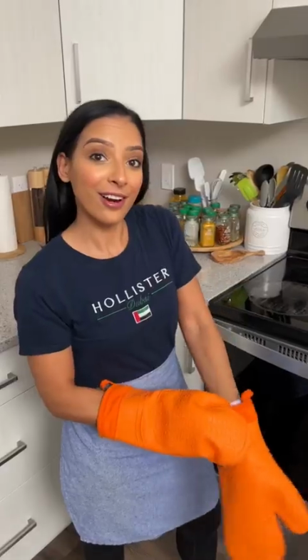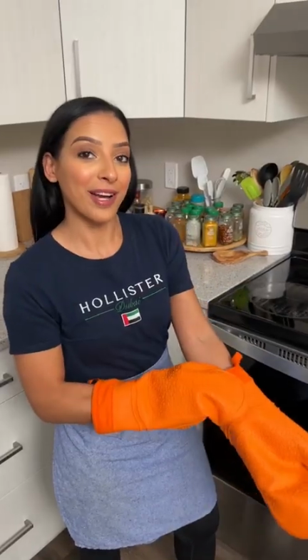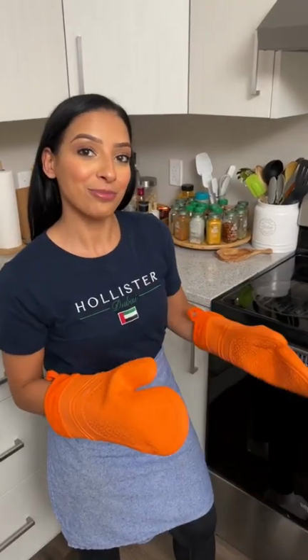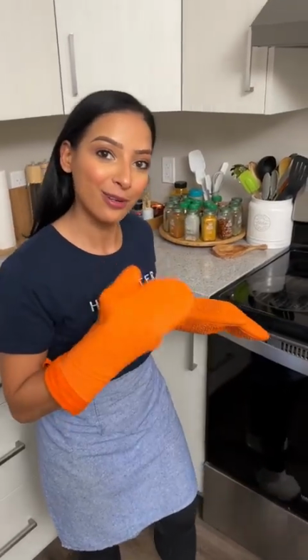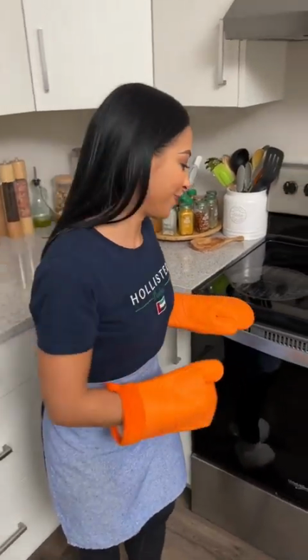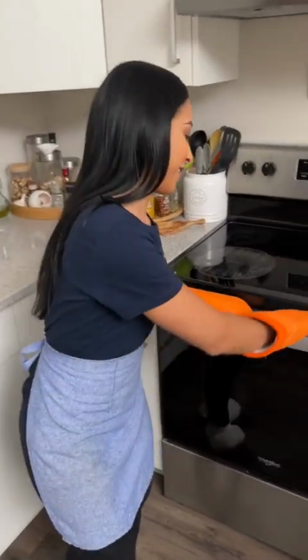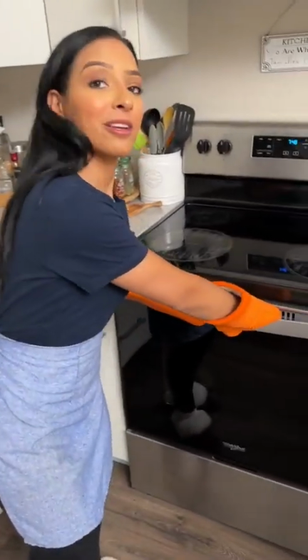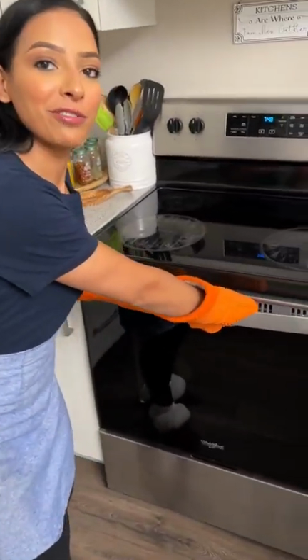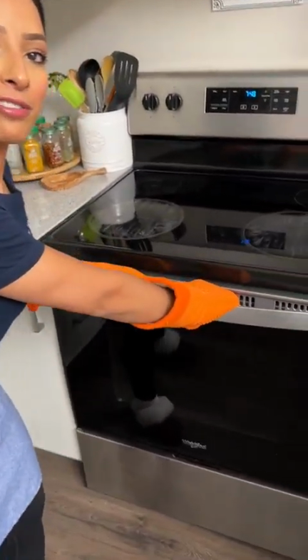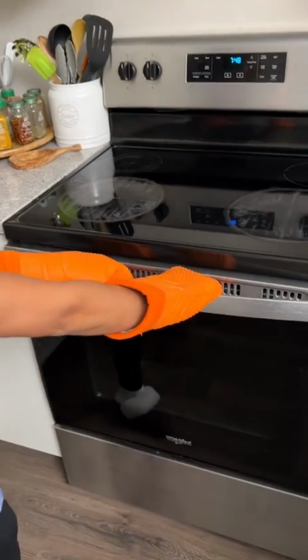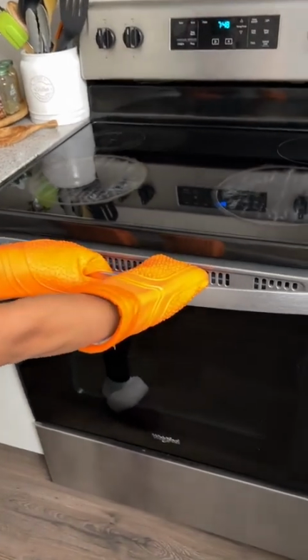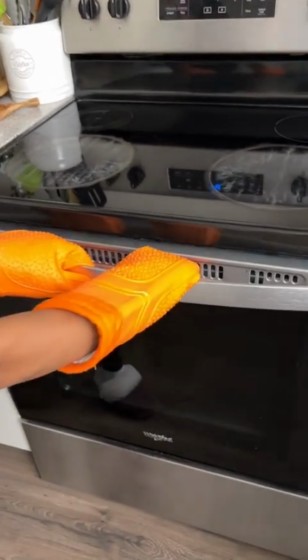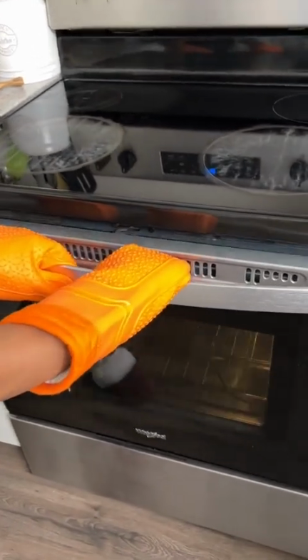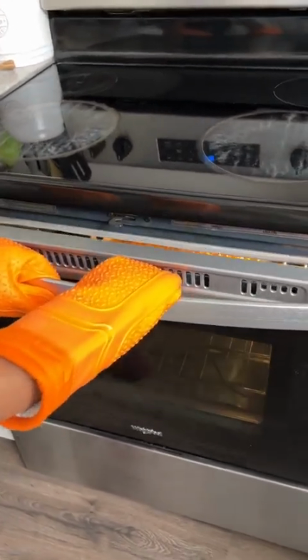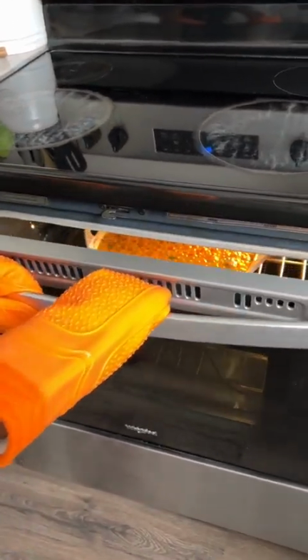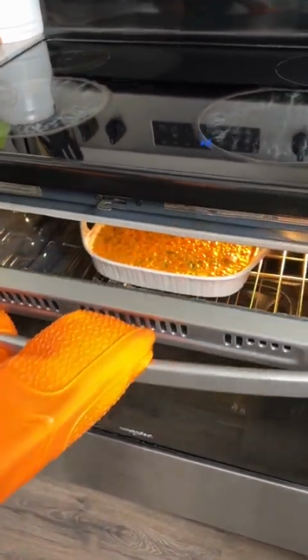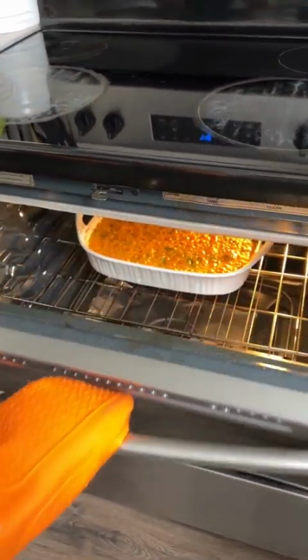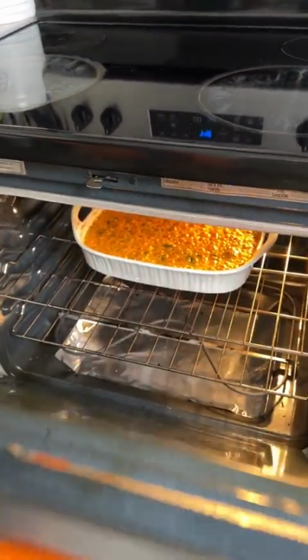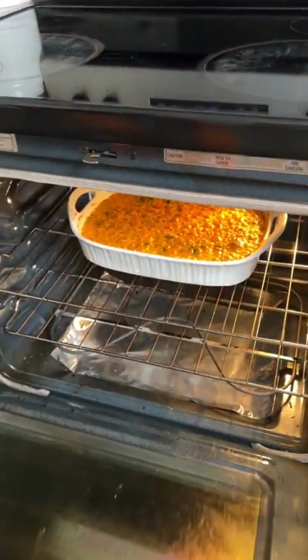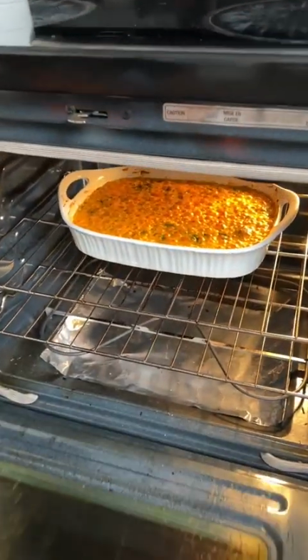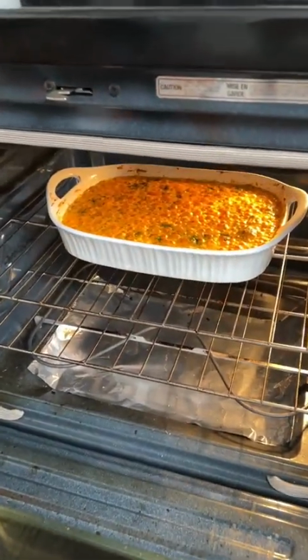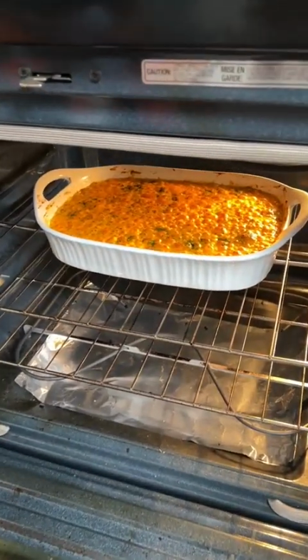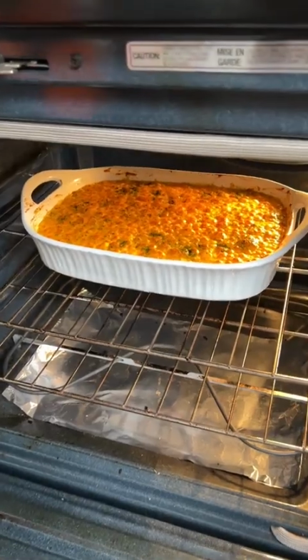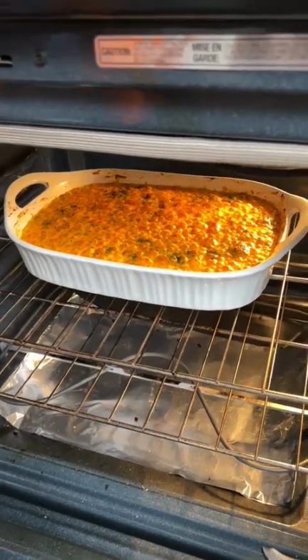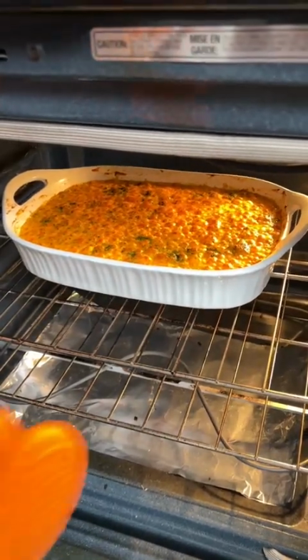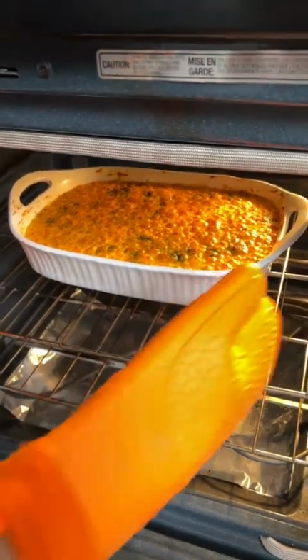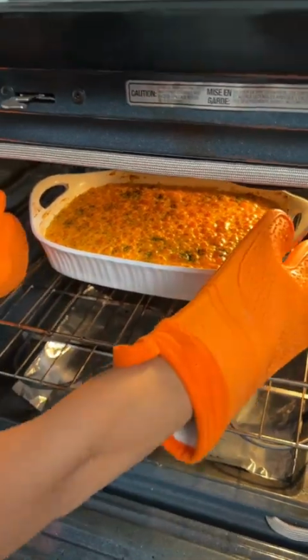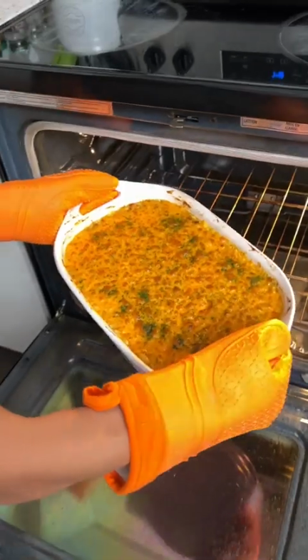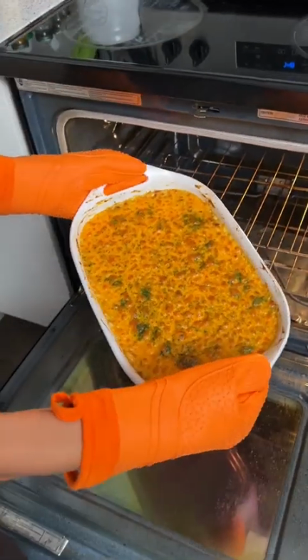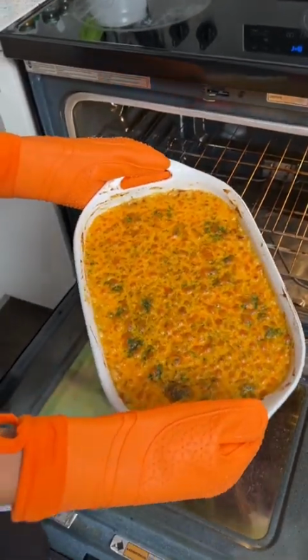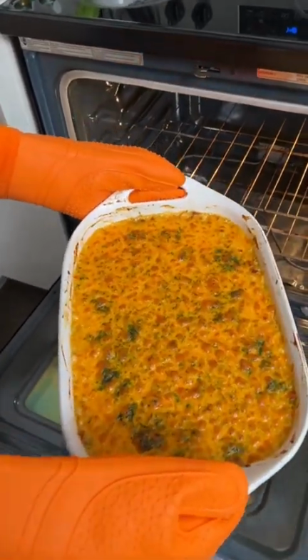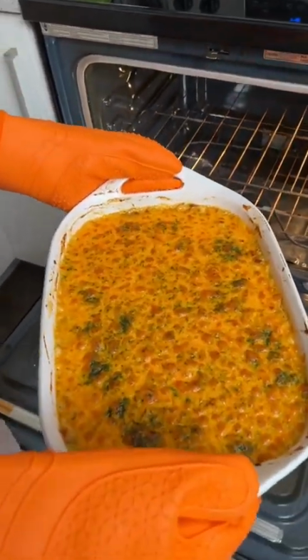Our pasta should be done now. I'm not sure if you're ready for this — let's see it. Here we go. Wow, that looks so yummy. Look at that. That's perfect.